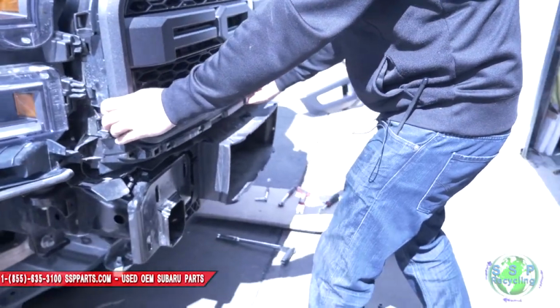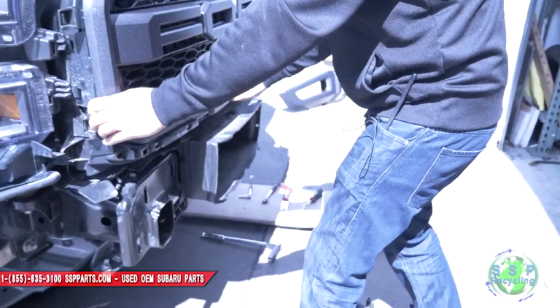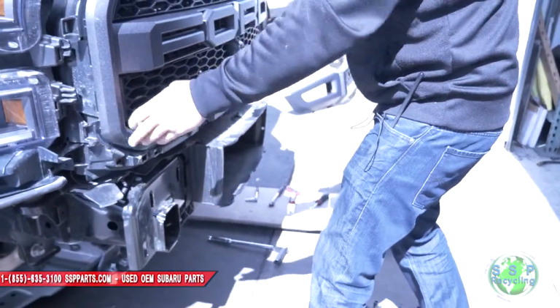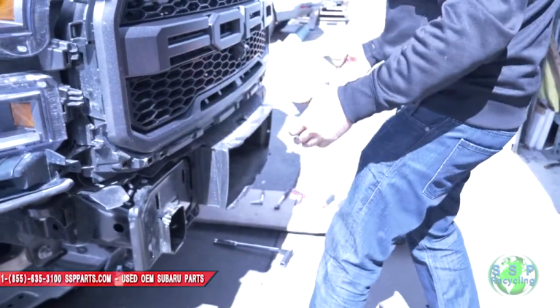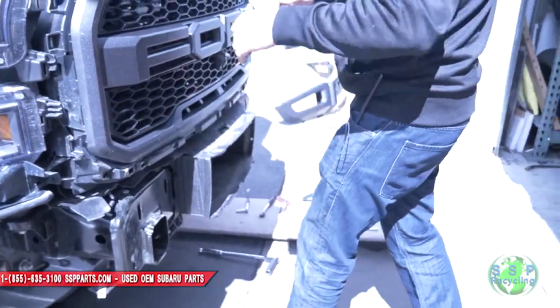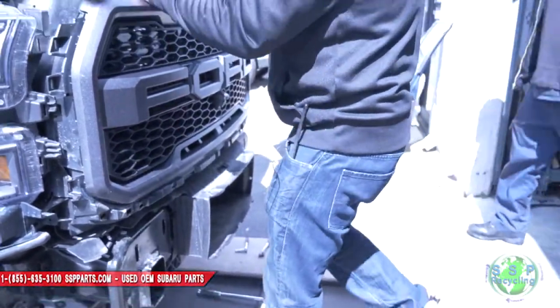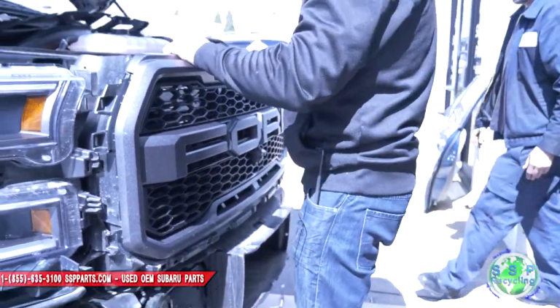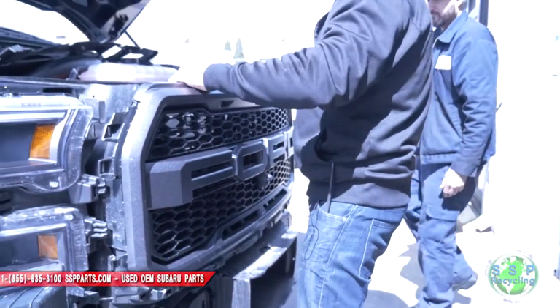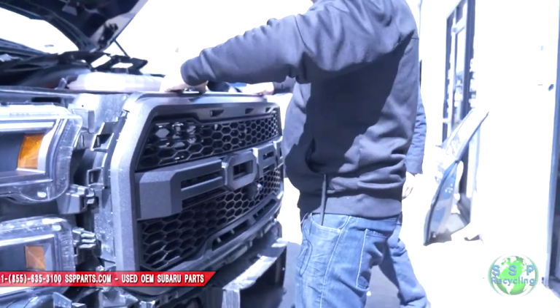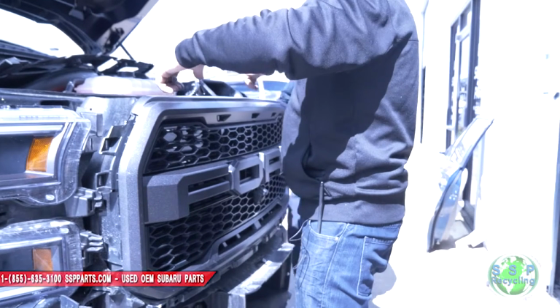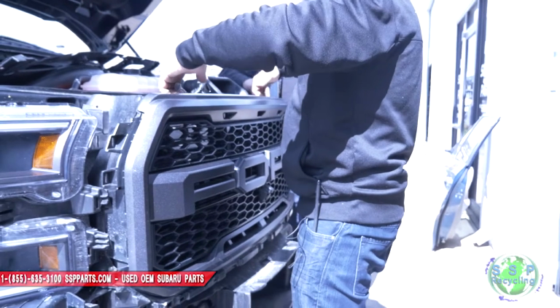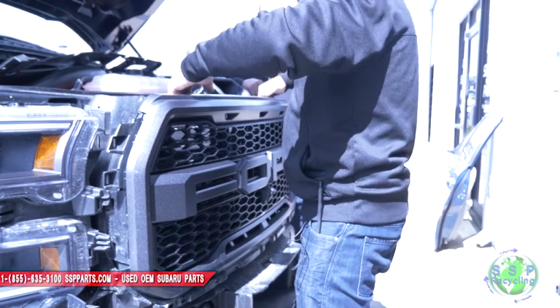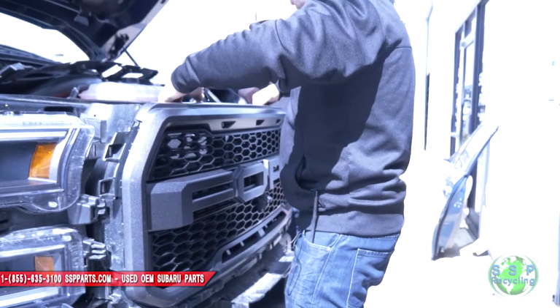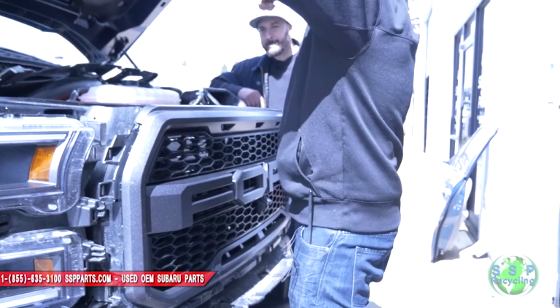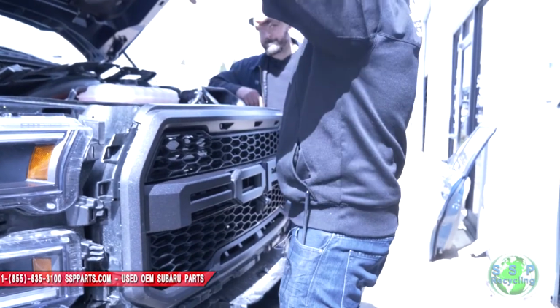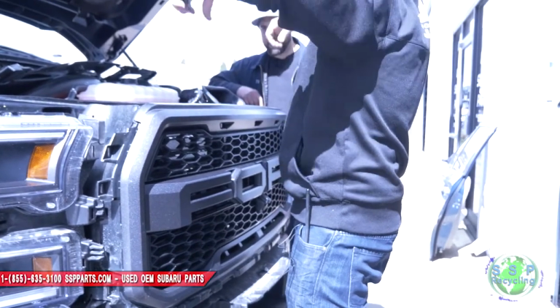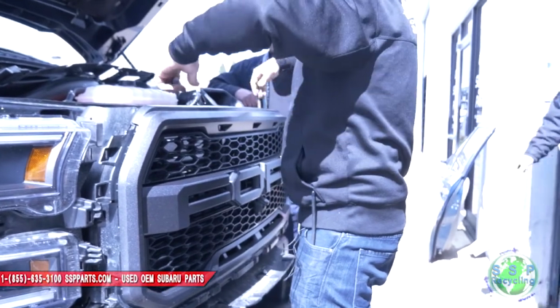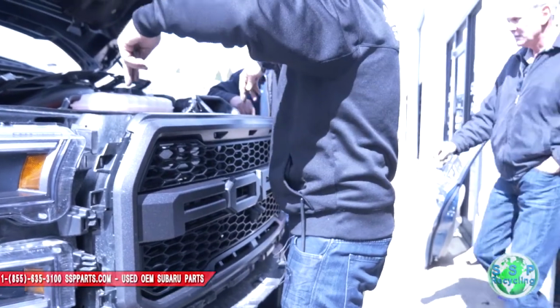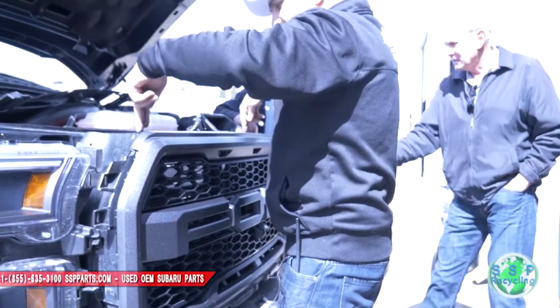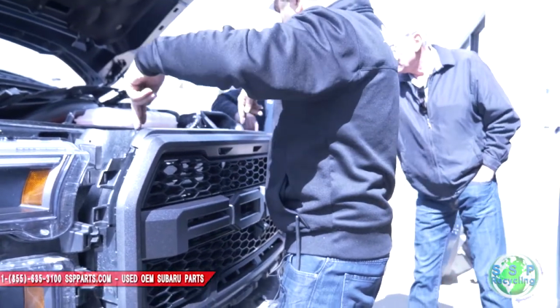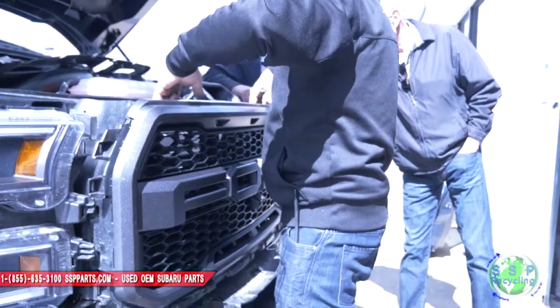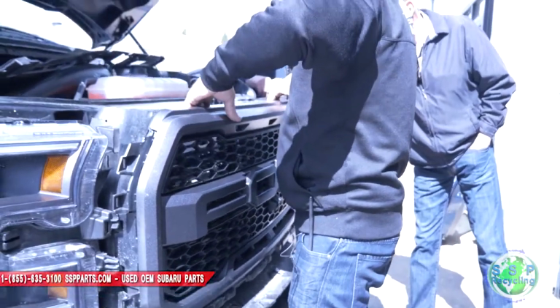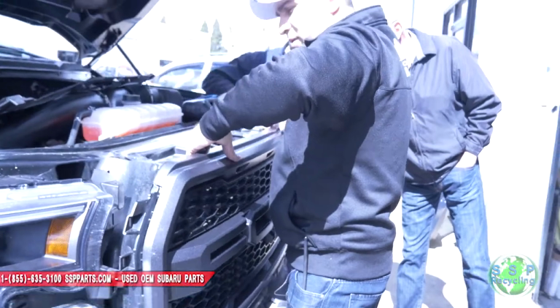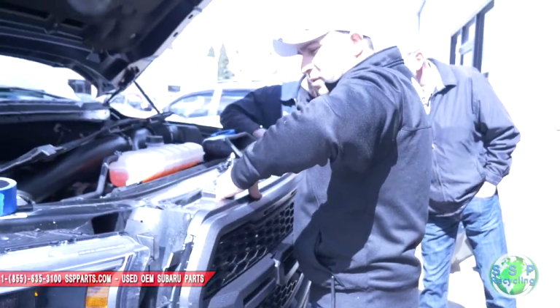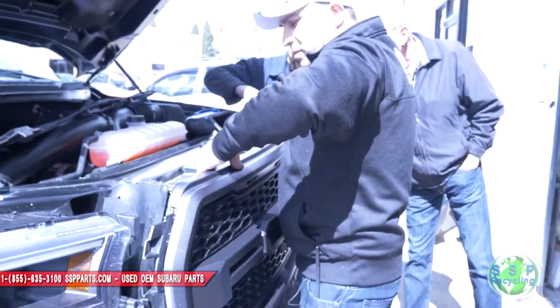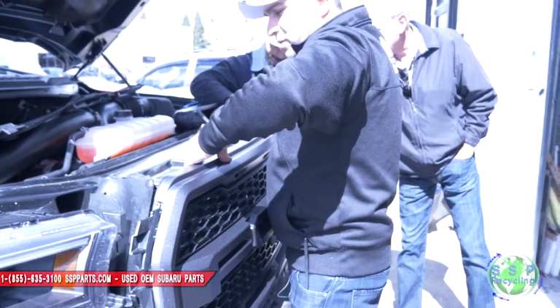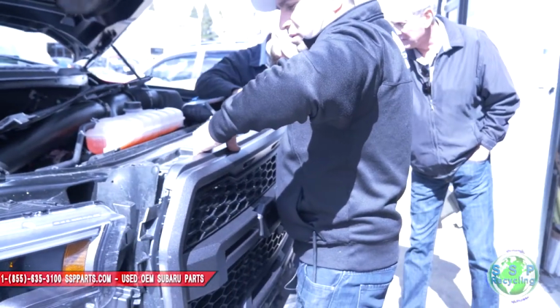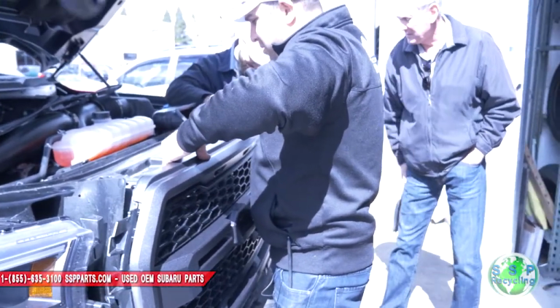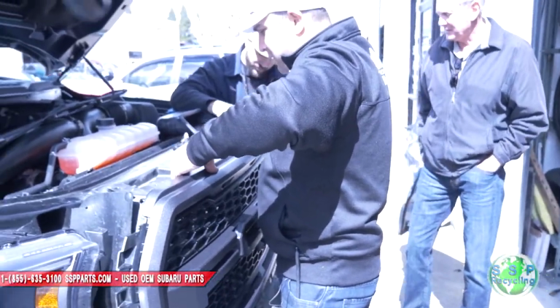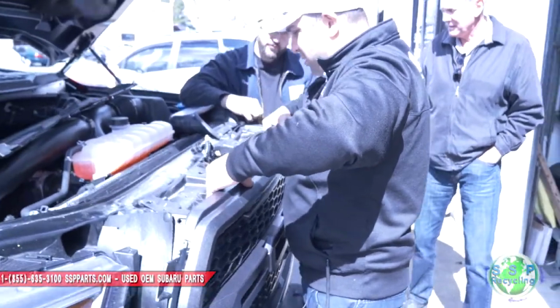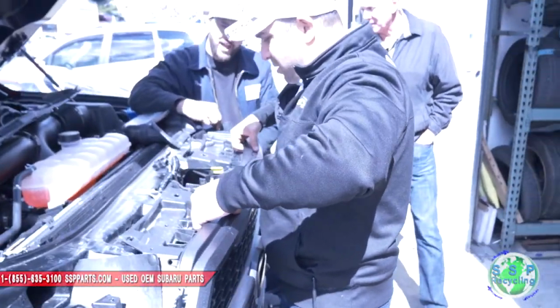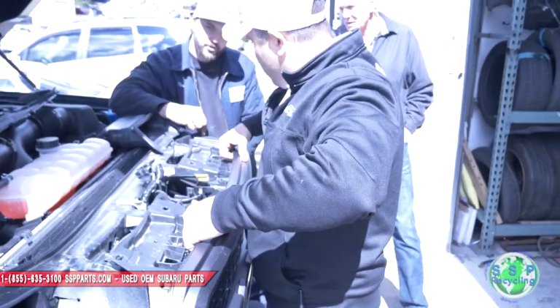...just pops out. That whole piece comes apart. Now check this out — we're loose from the bottom but not the top. Don't go yanking on it, you'll break it. This whole thing needs to go up and then out because it's got a little slider that sits right here. And there's a flap right here.